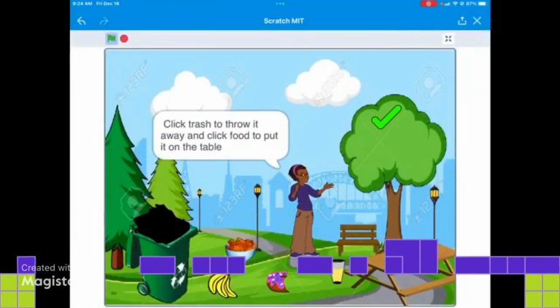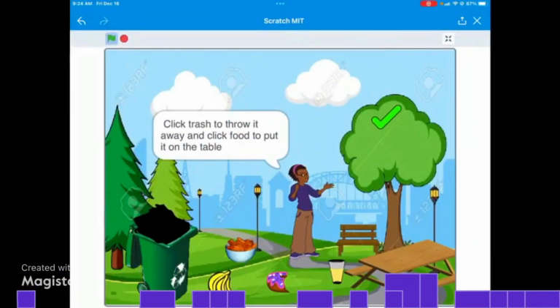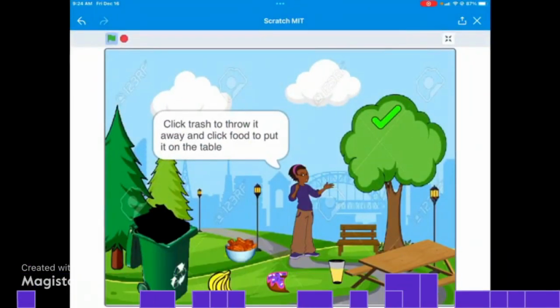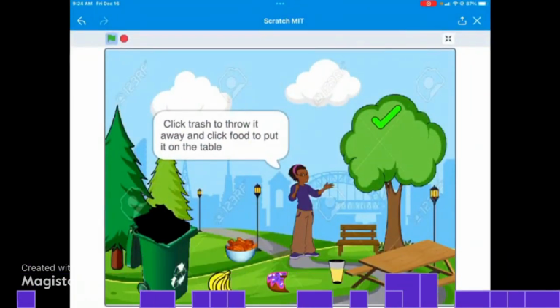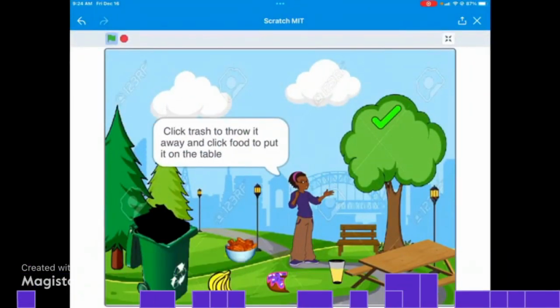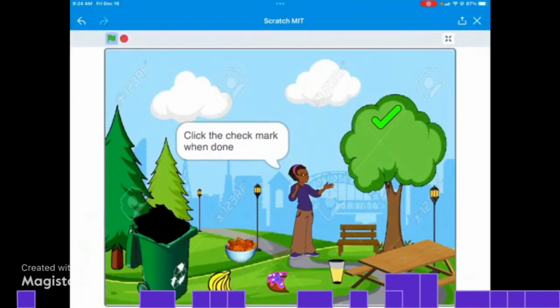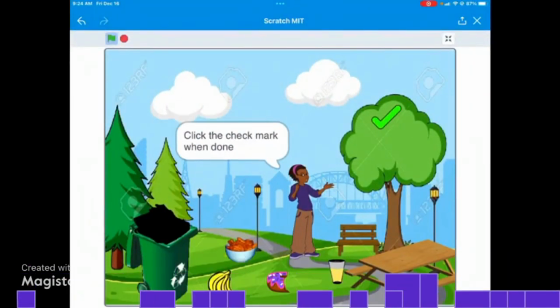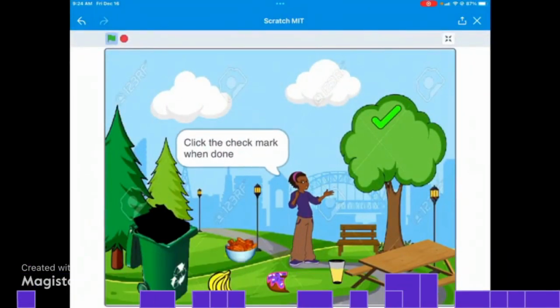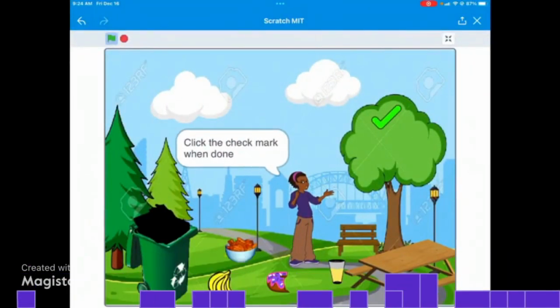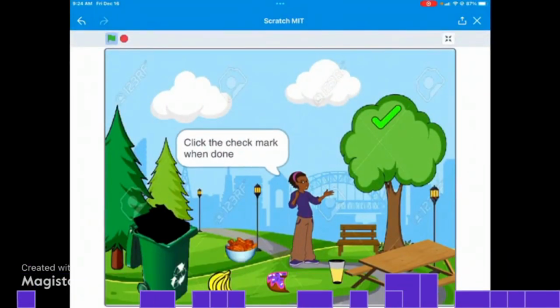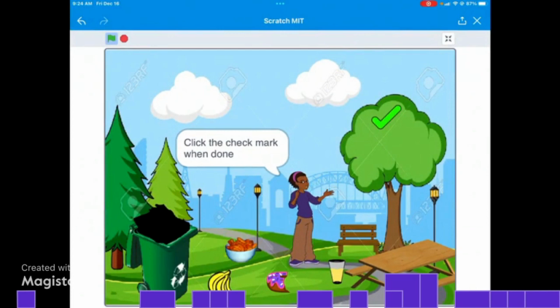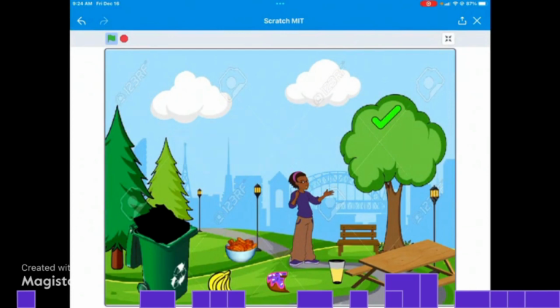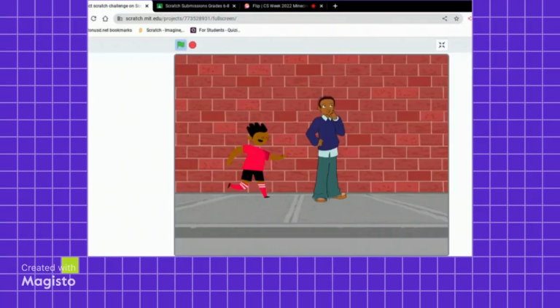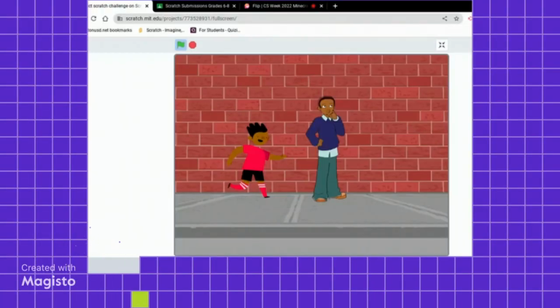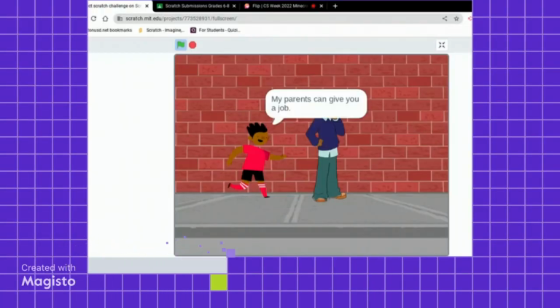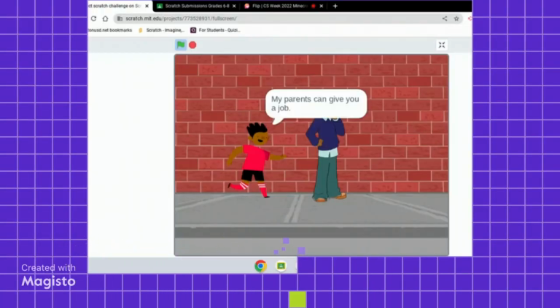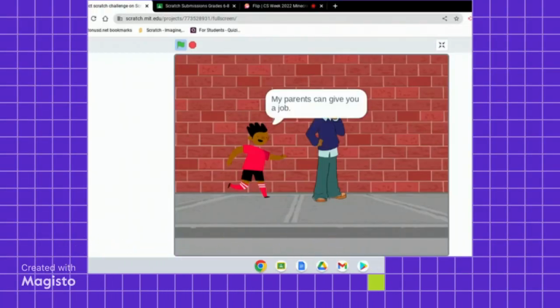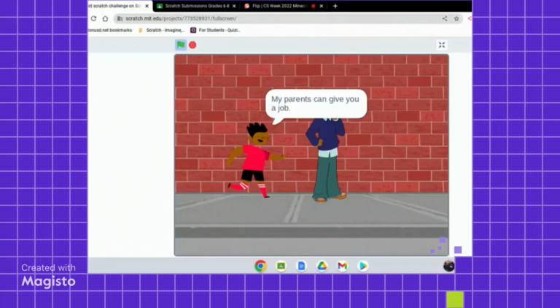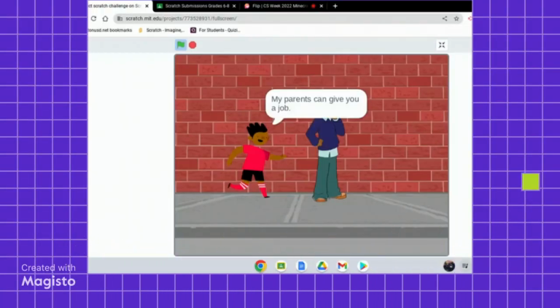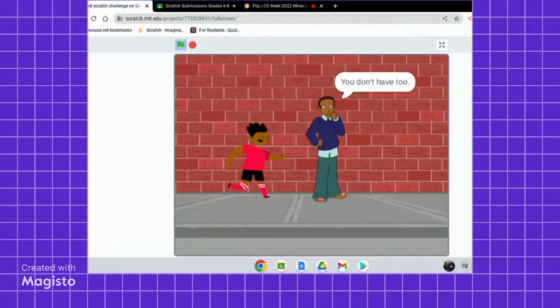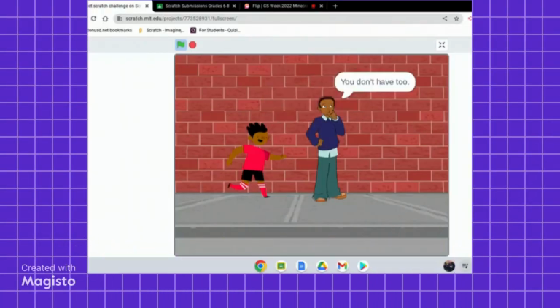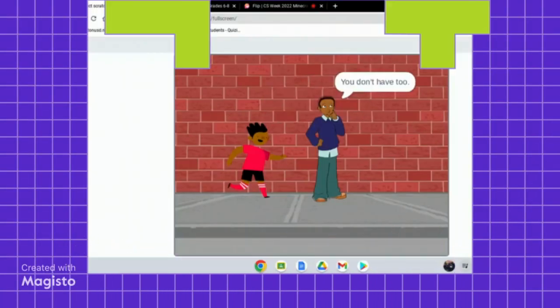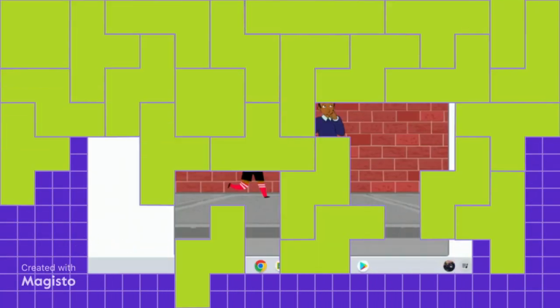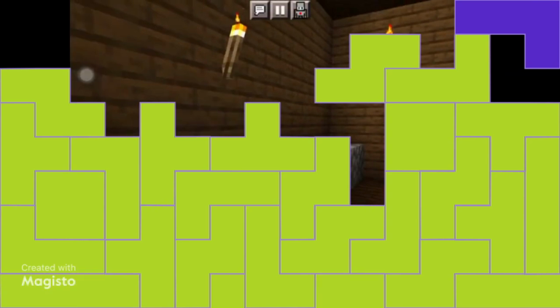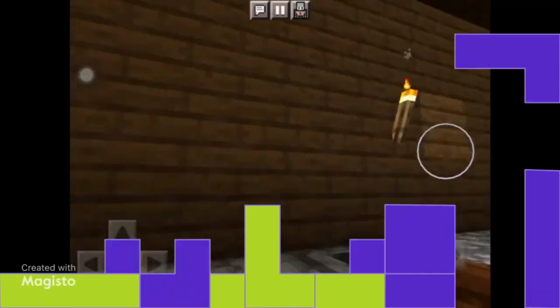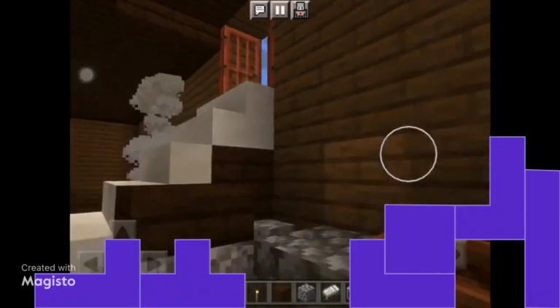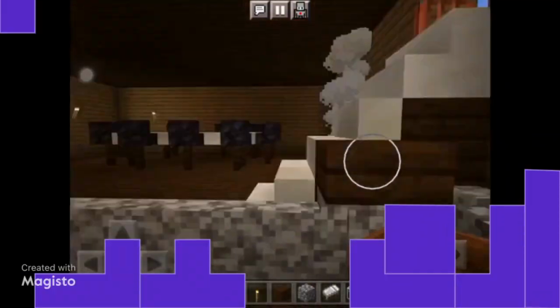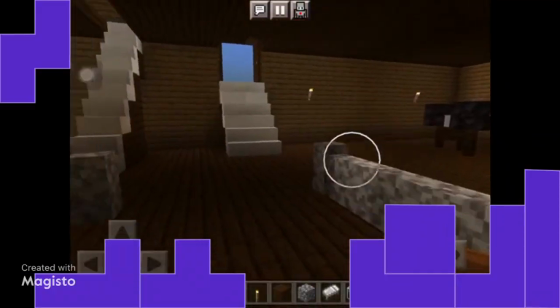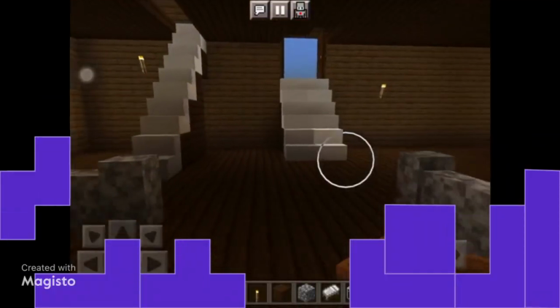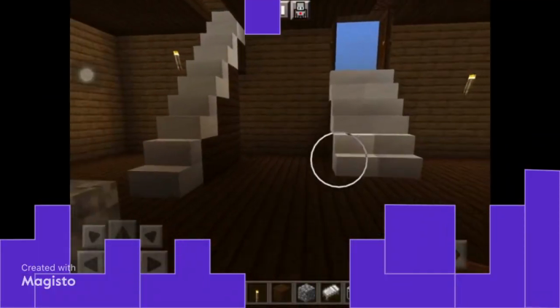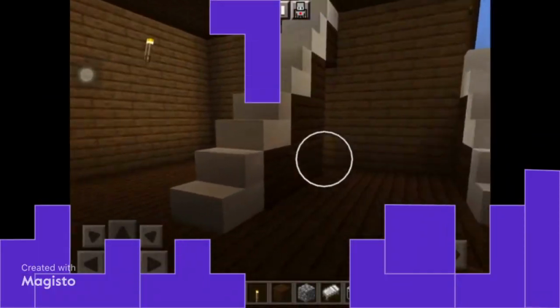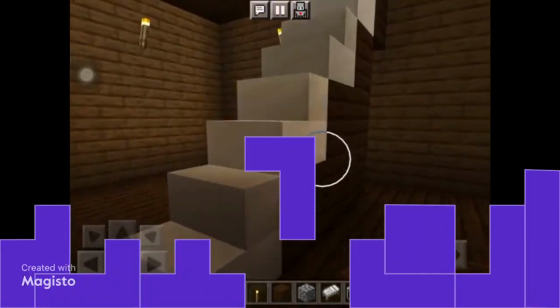Hello, this is the game. So what you have to do is click the food and it will go to the table. And click the eating donut, which is the trash, so it can go to the trash.